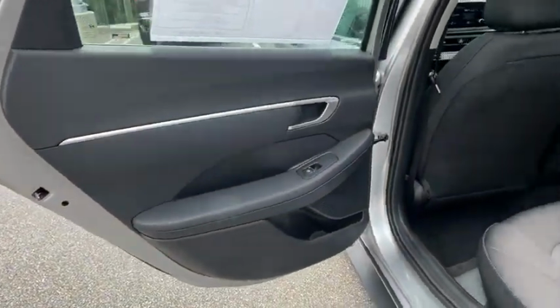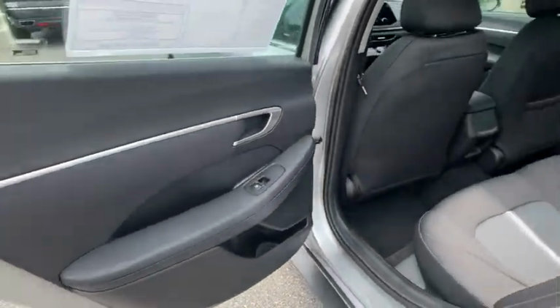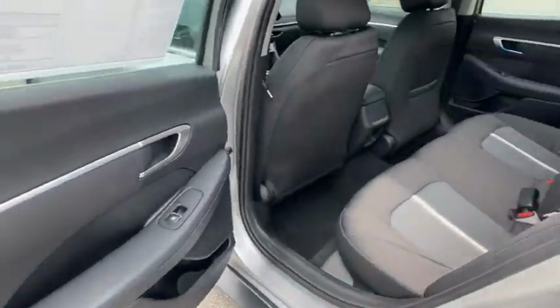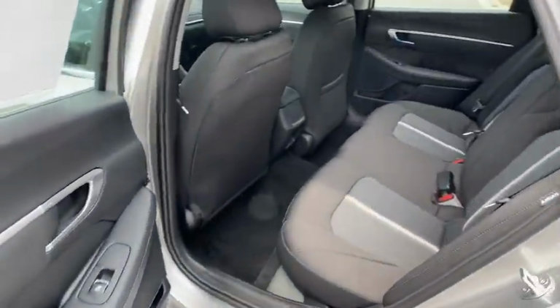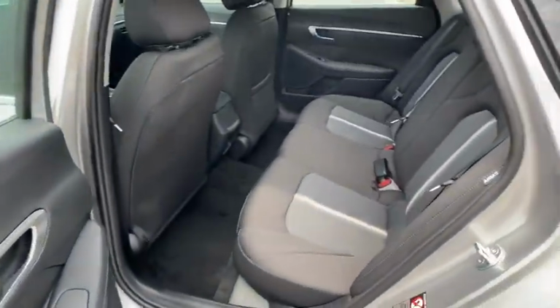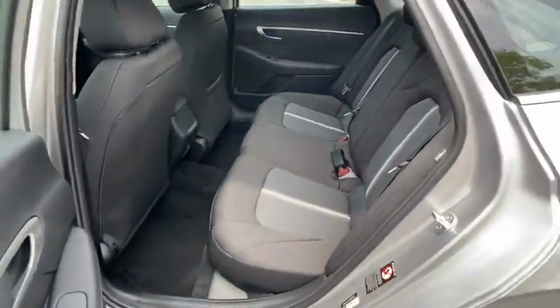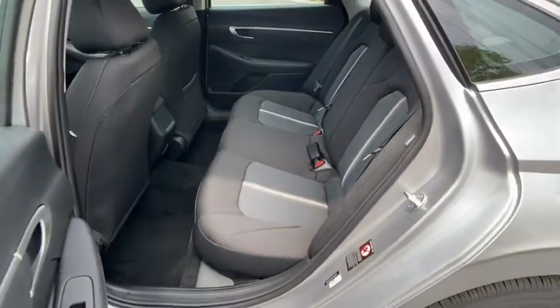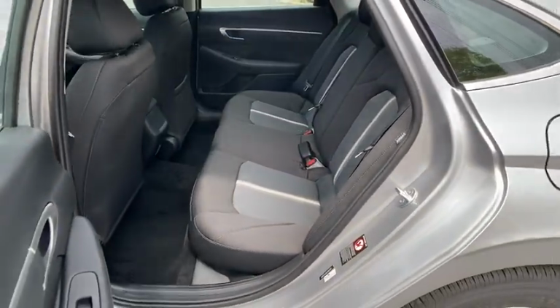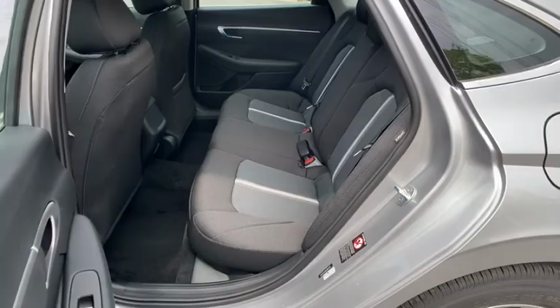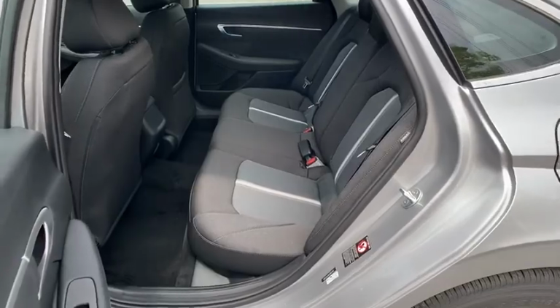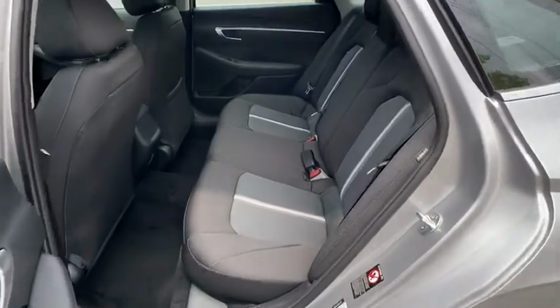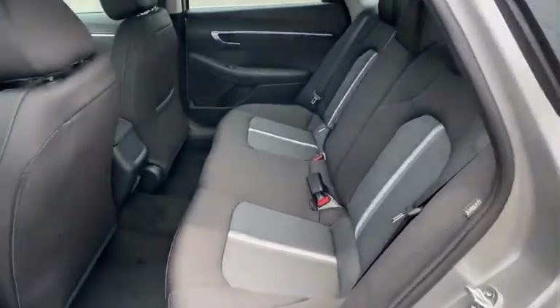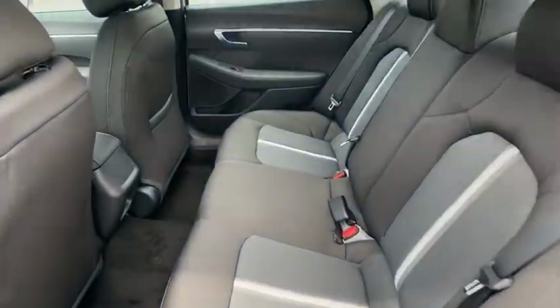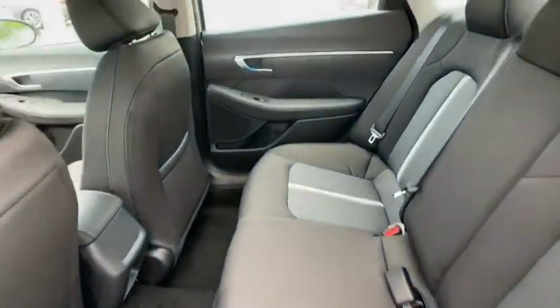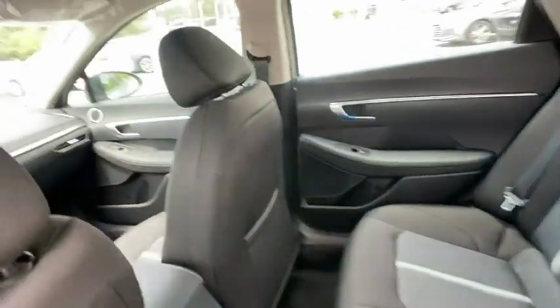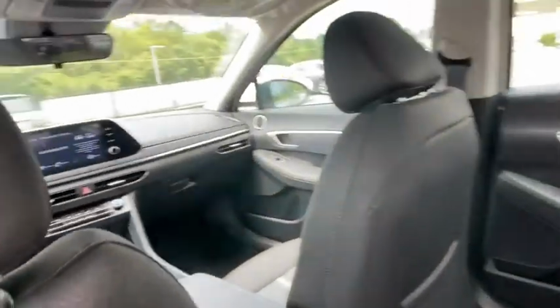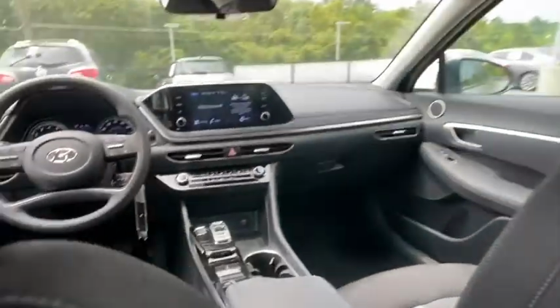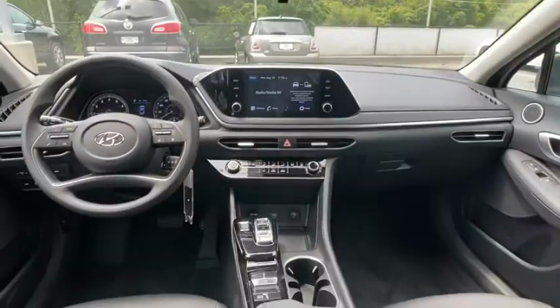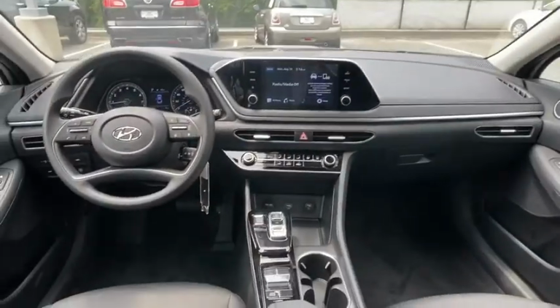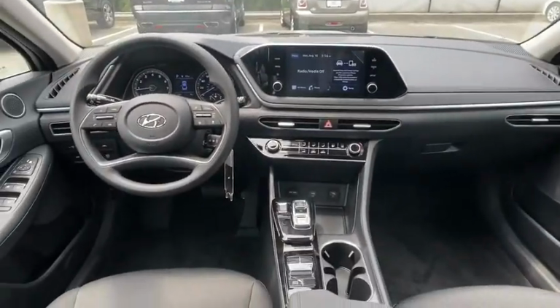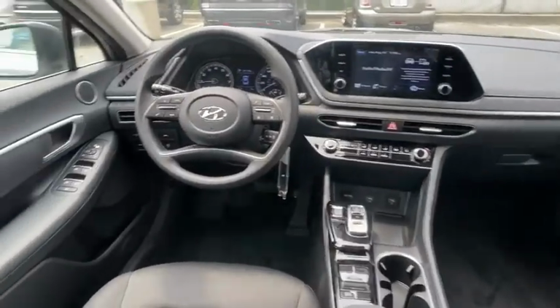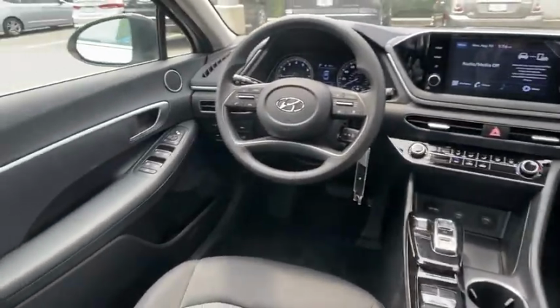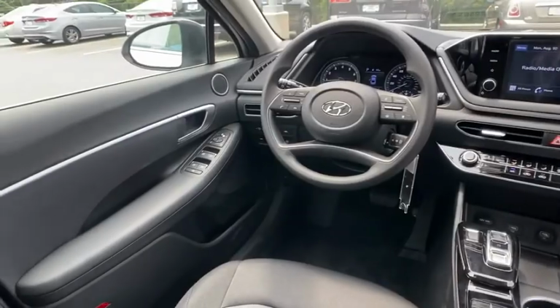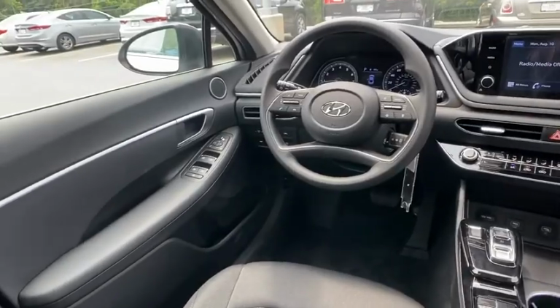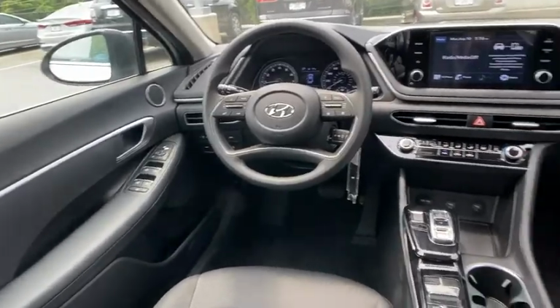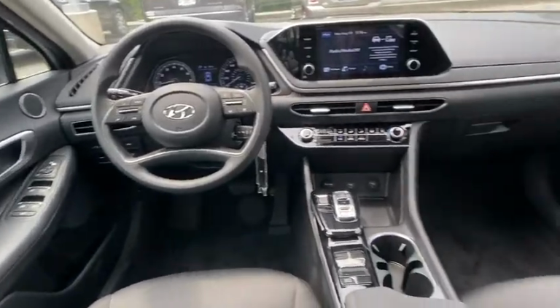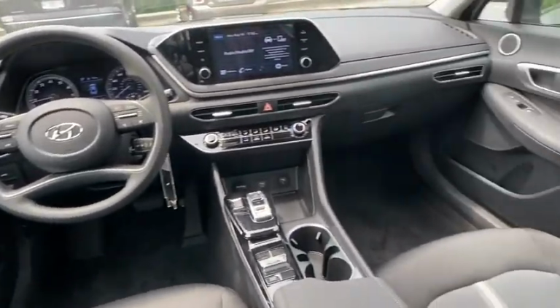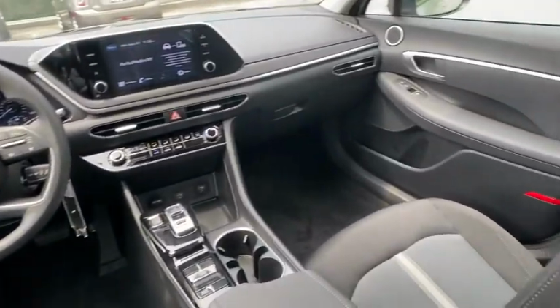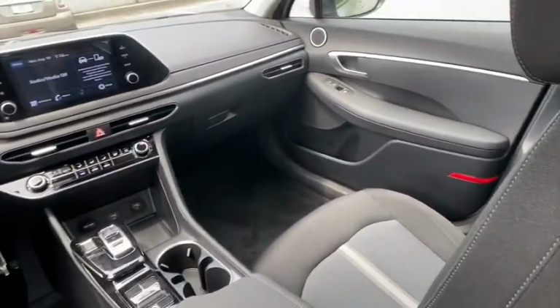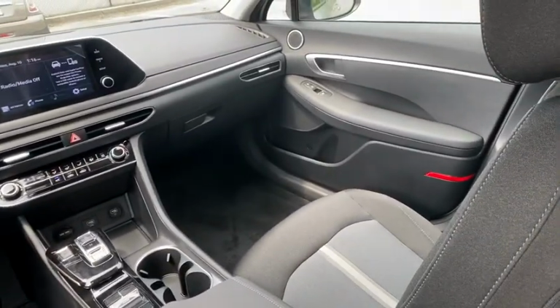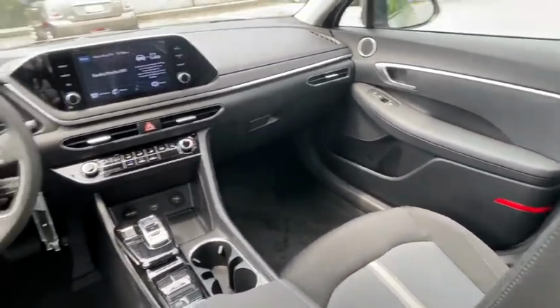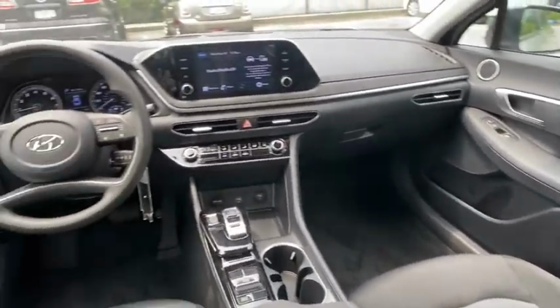Traction control, dual airbags, power steering, four-wheel disc brakes, security system, rear window defroster, power windows, electronic stability control, trip computer, remote keyless entry.